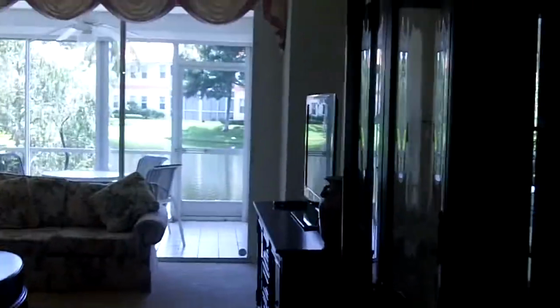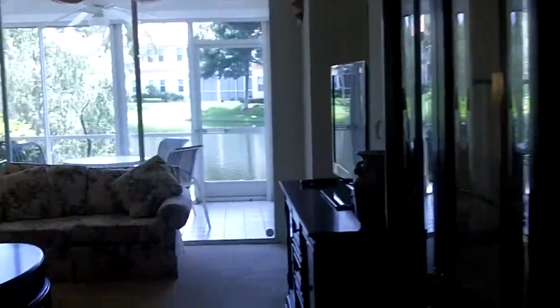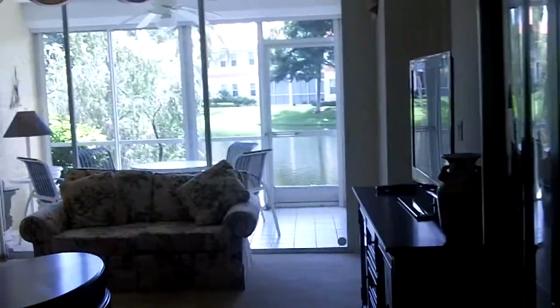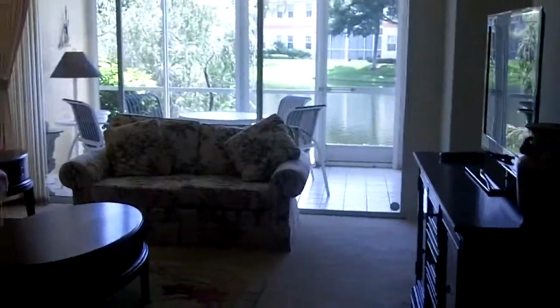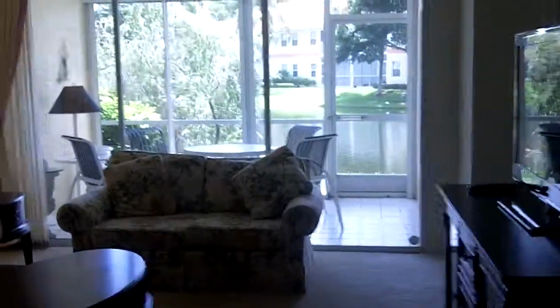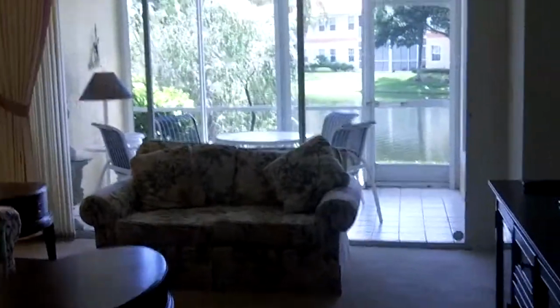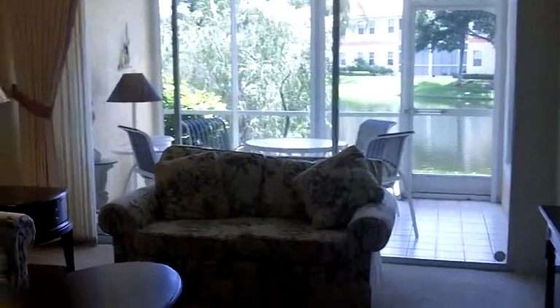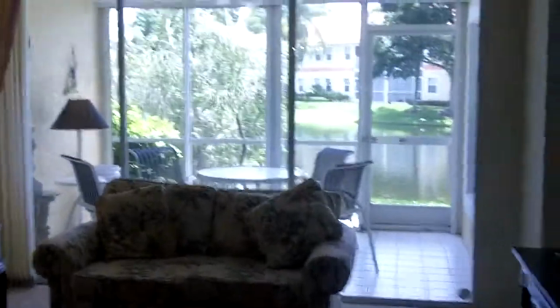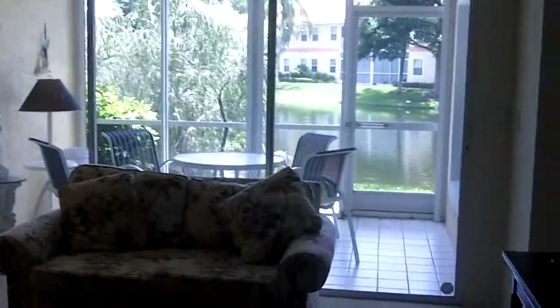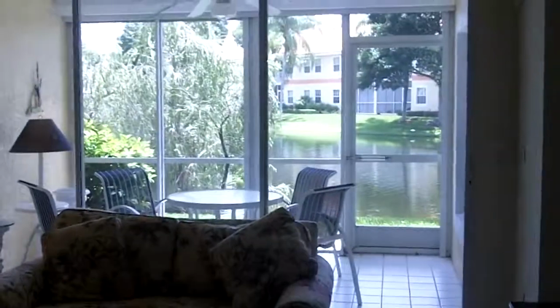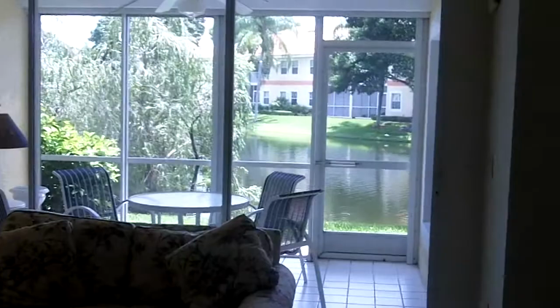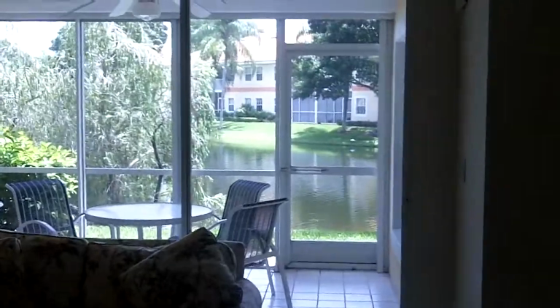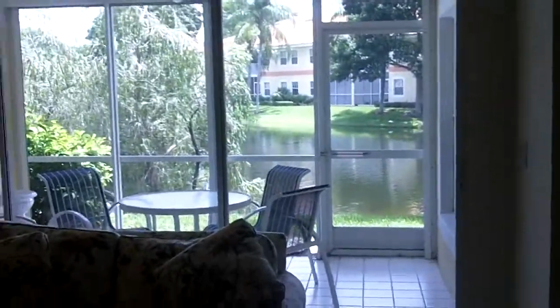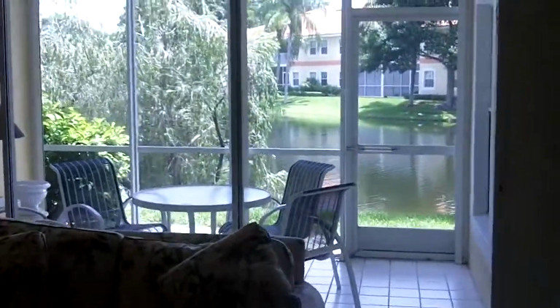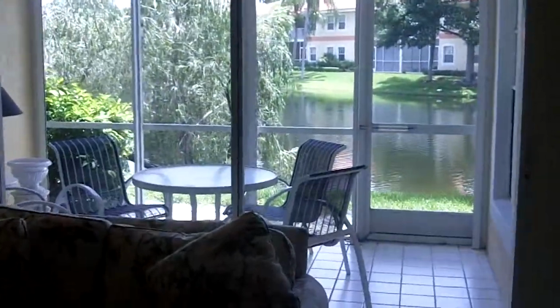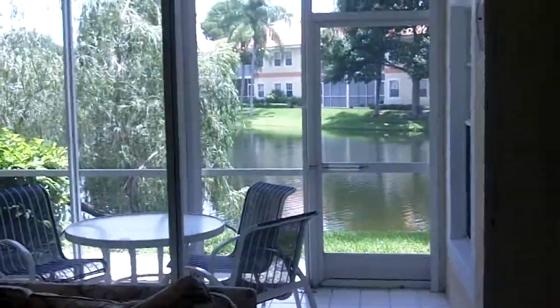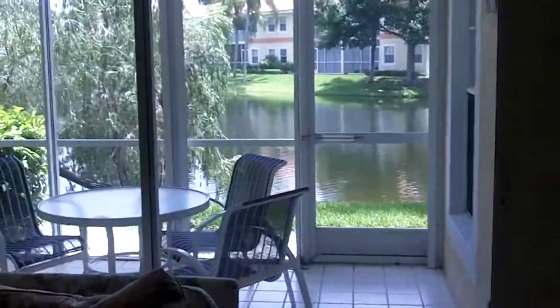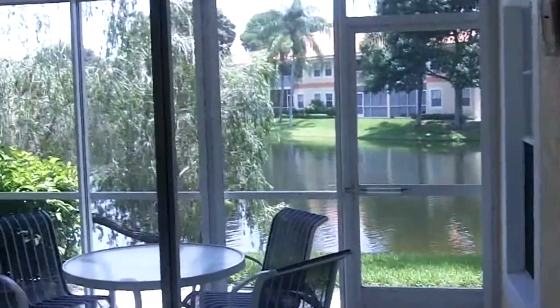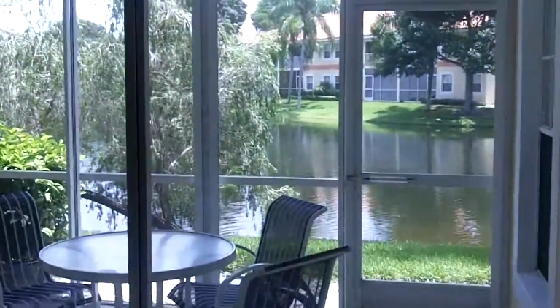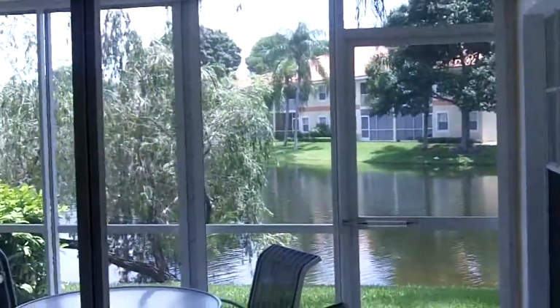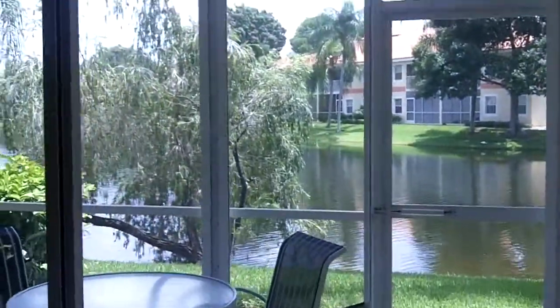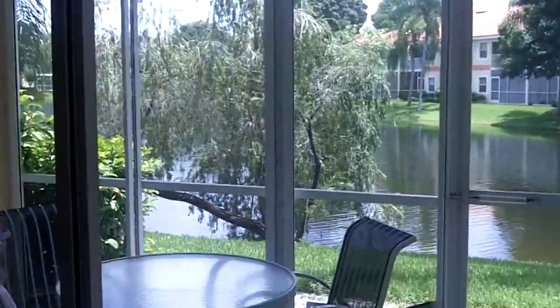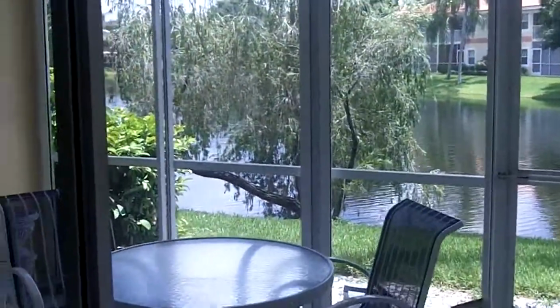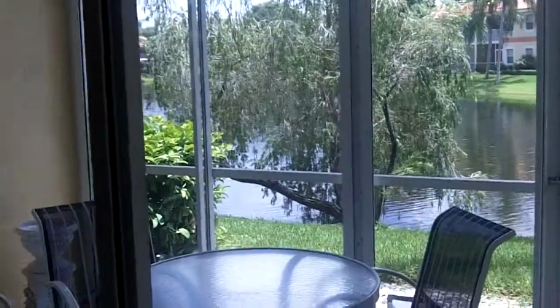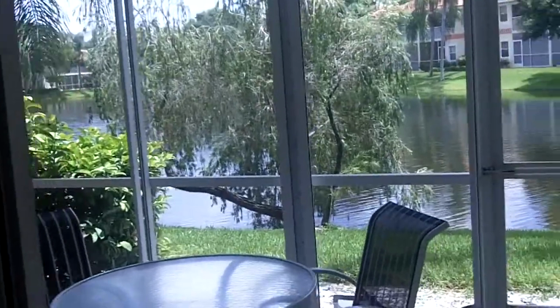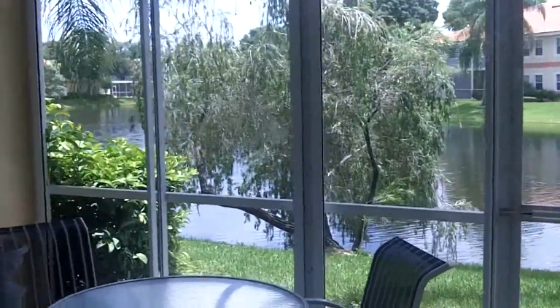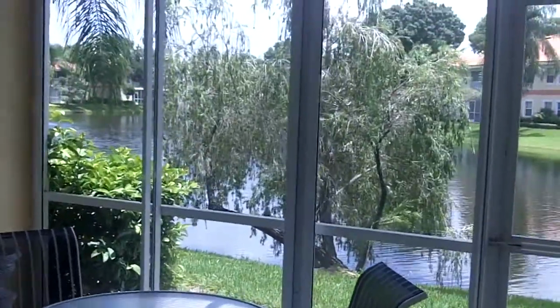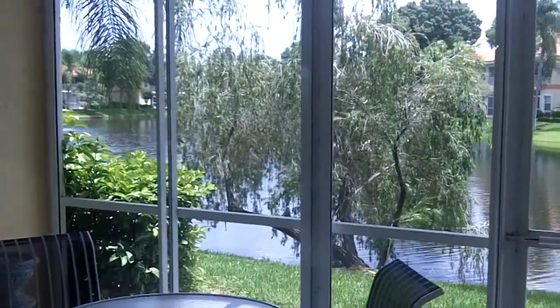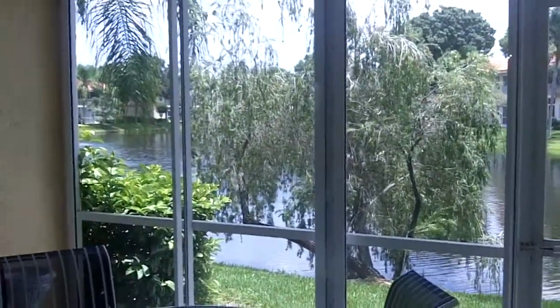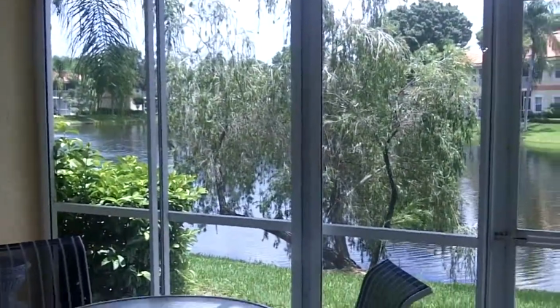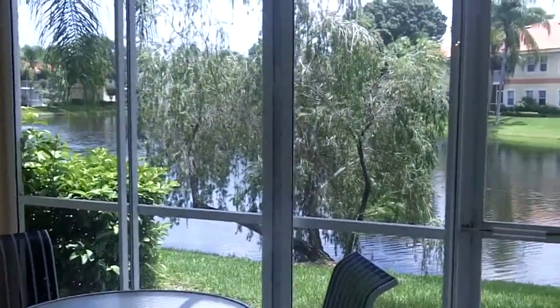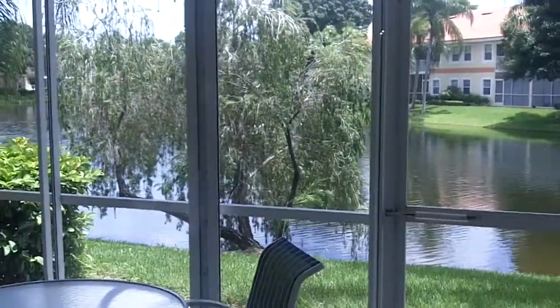You can see out to the water from your patio here. So that's very nice. Lovely.